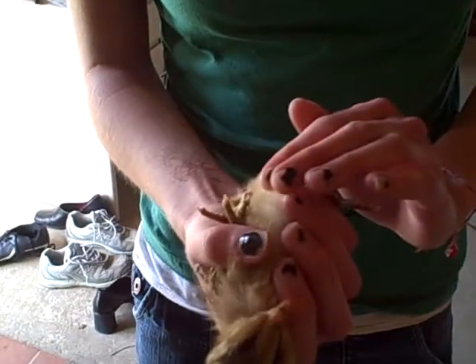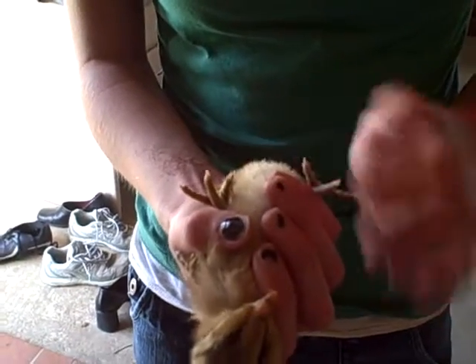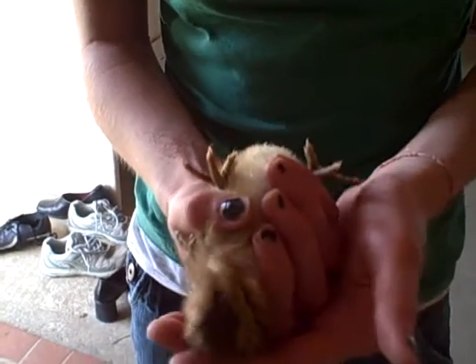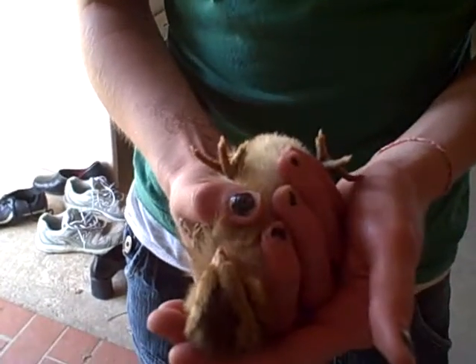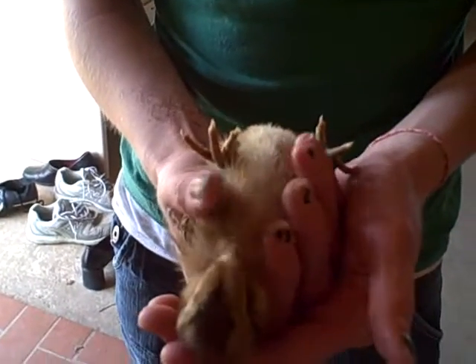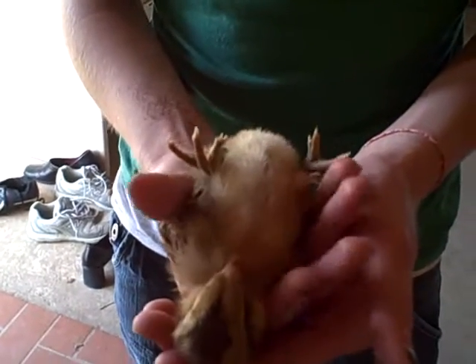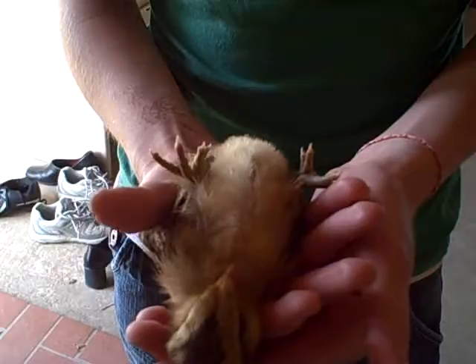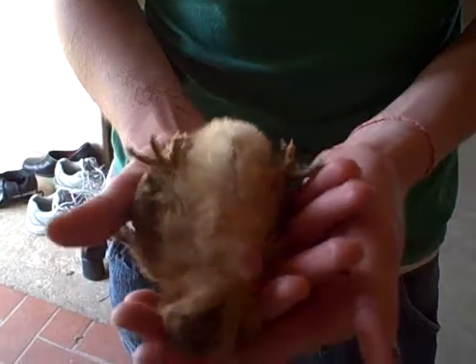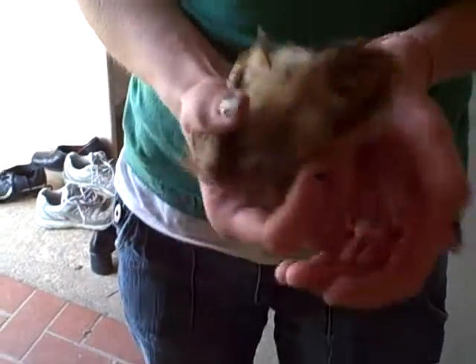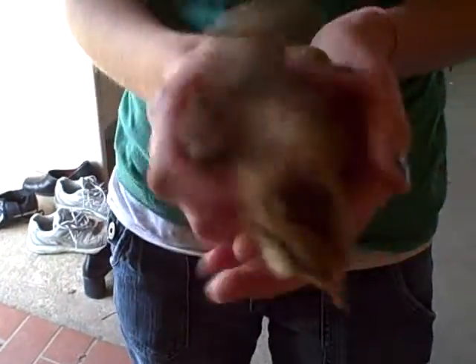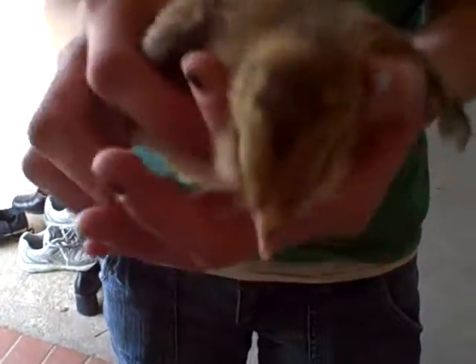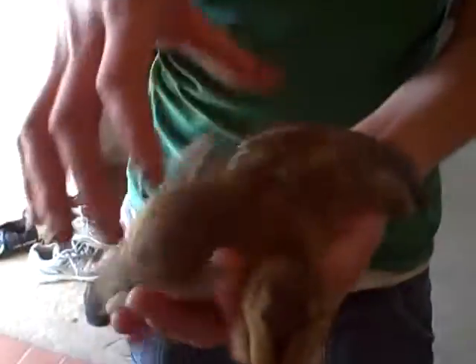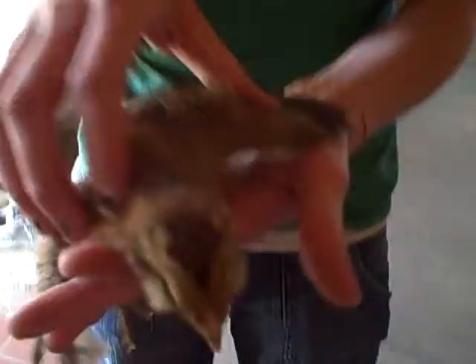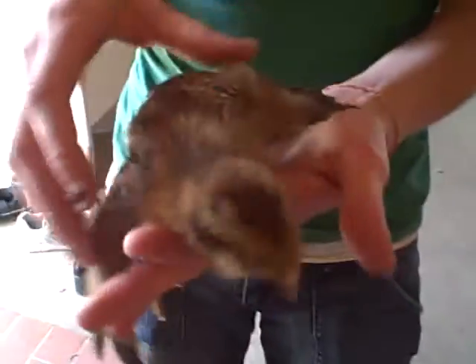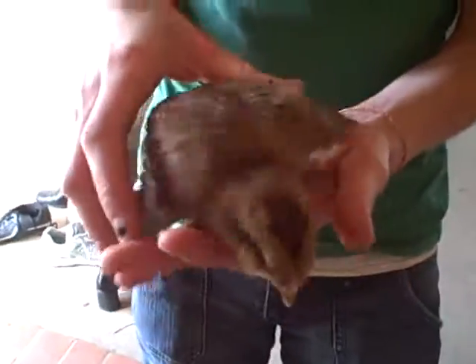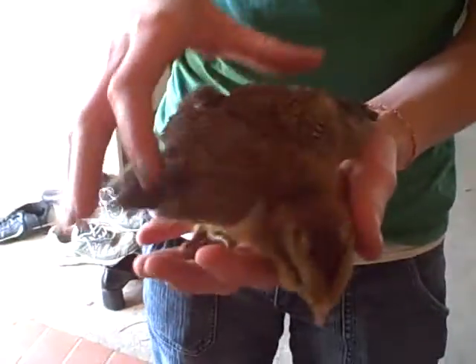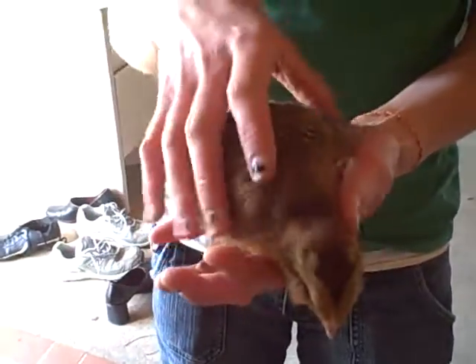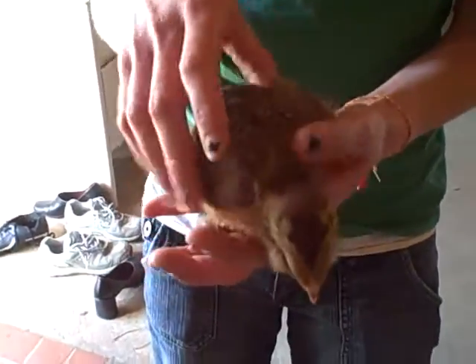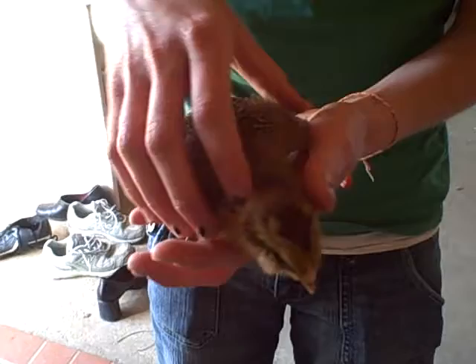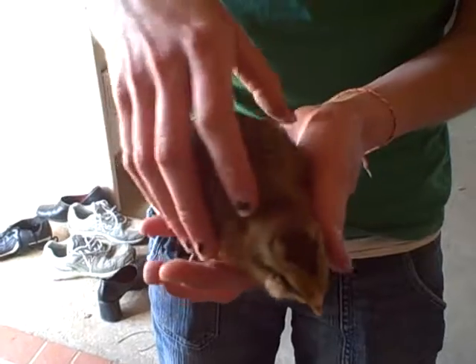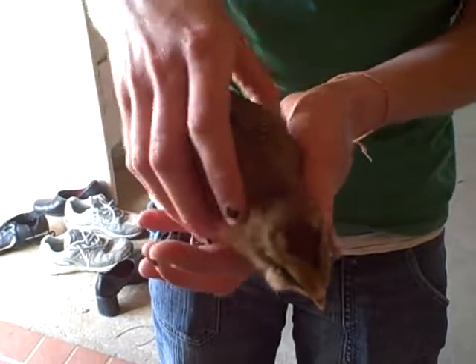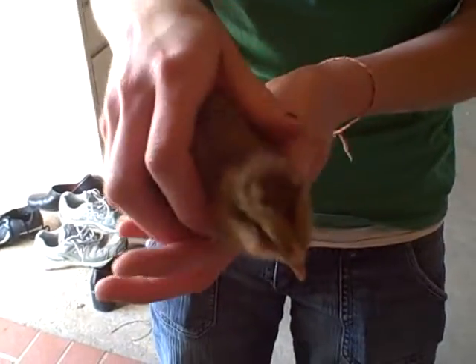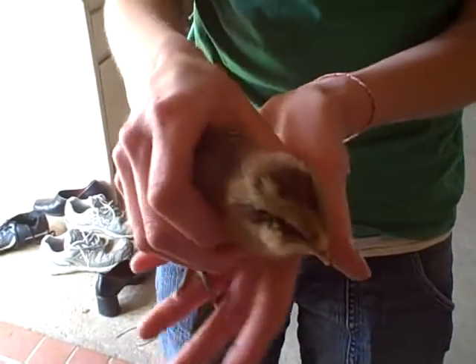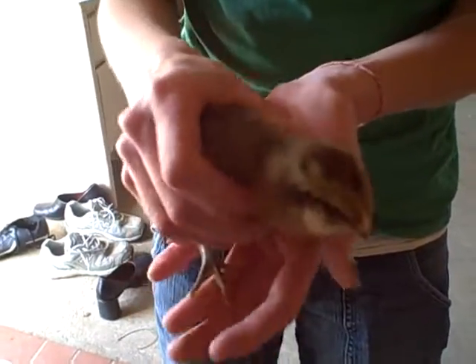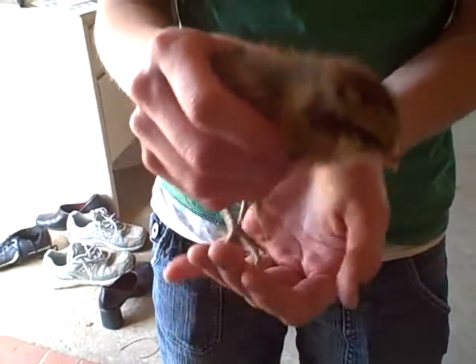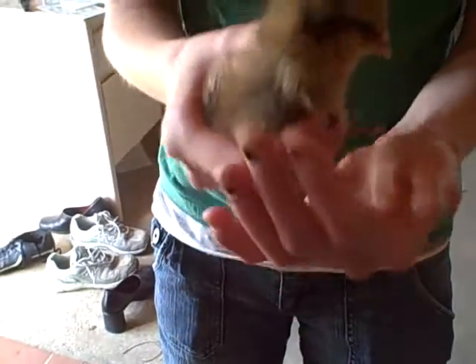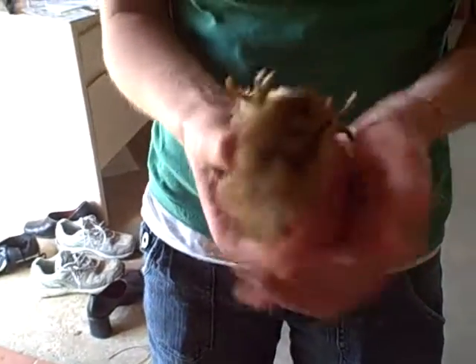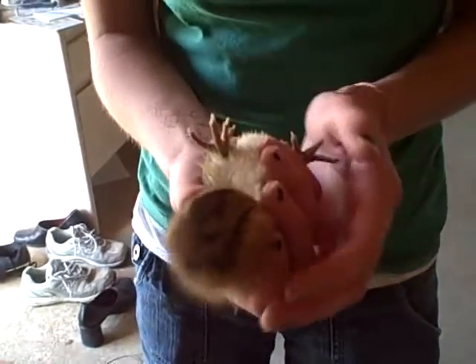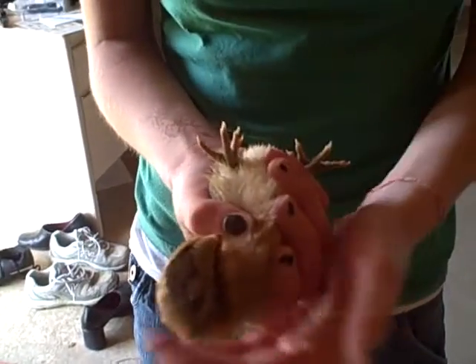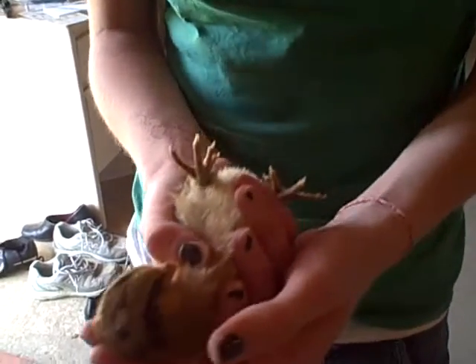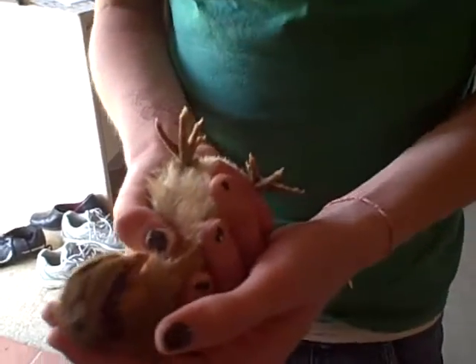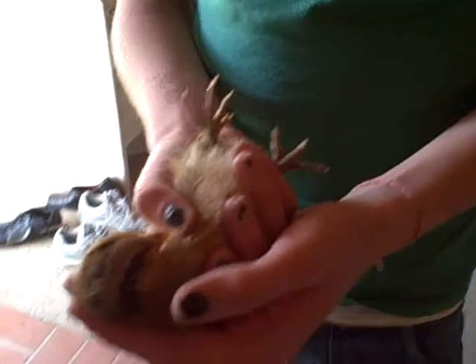Hold the chicken in place until it's calmly submissive. Hold on, Chicky. Hold on. I can't do it now. A submissive chicken is a happy chicken.